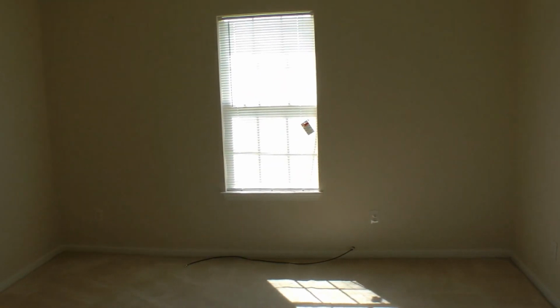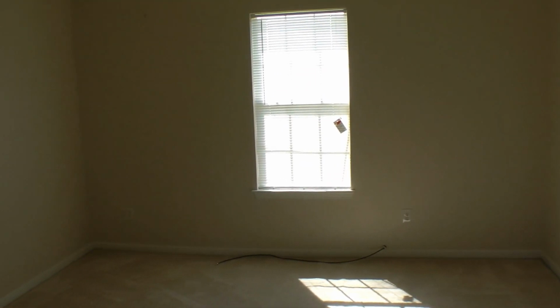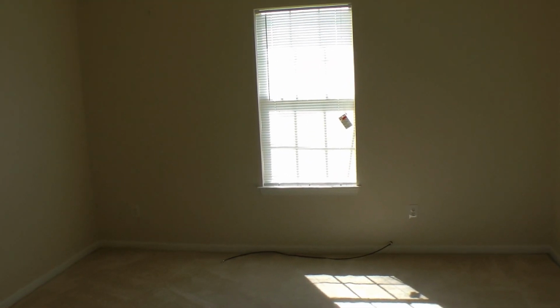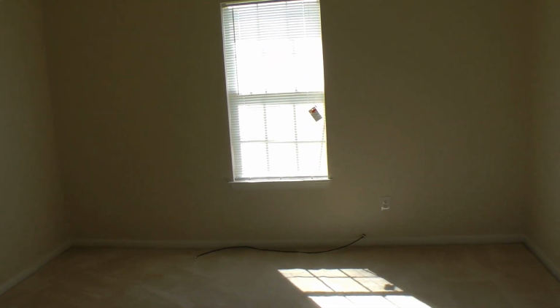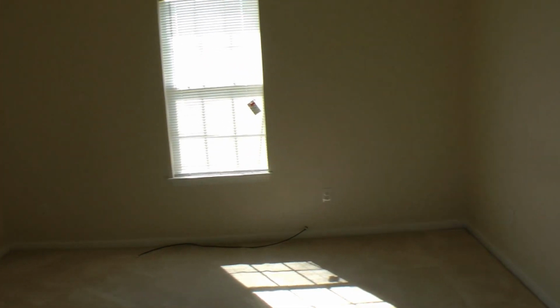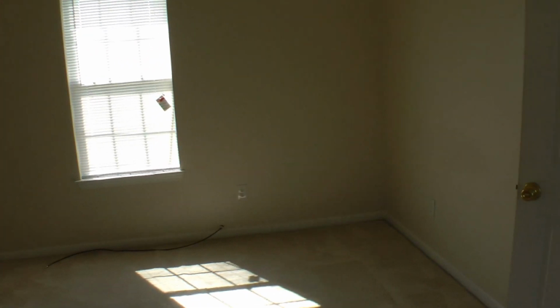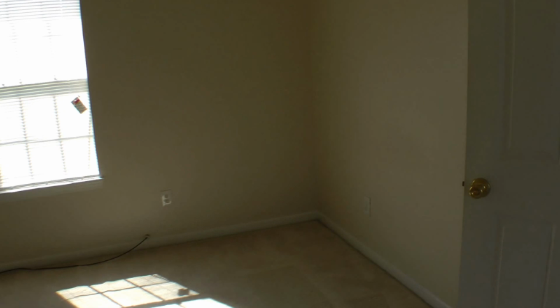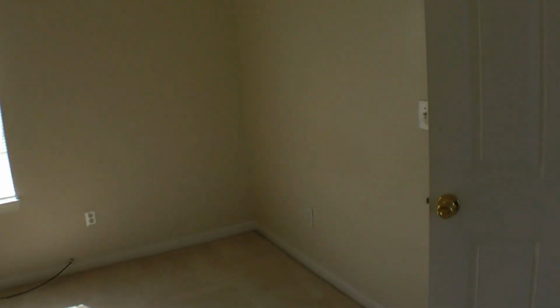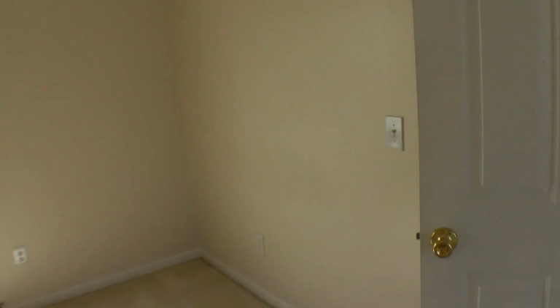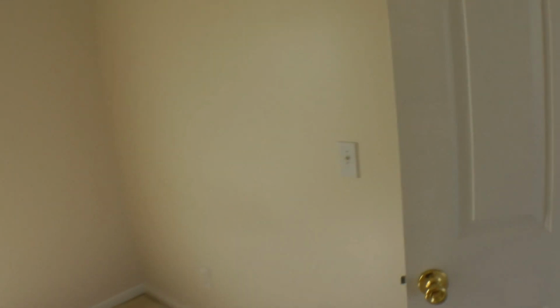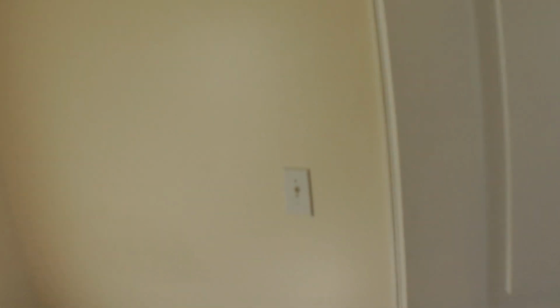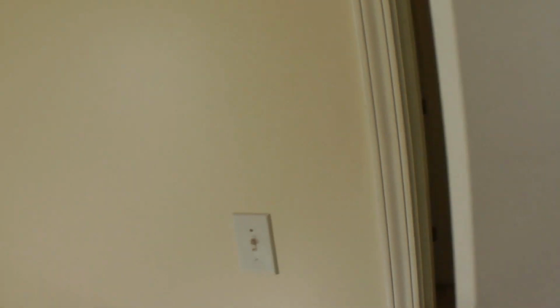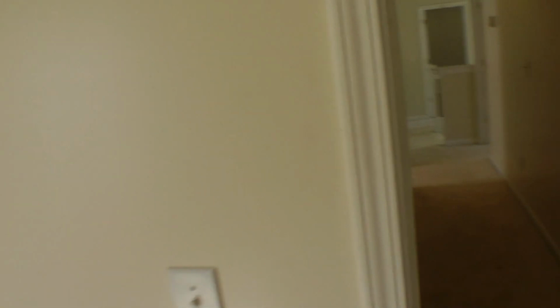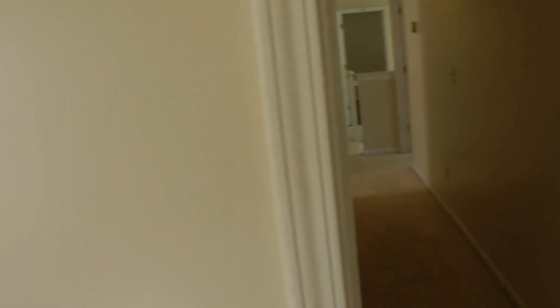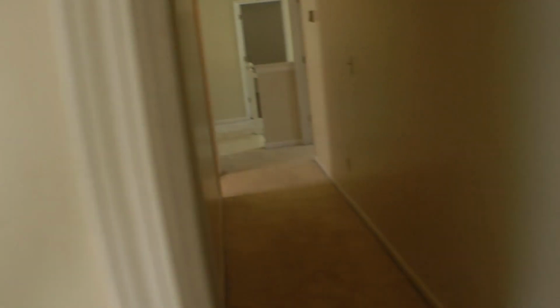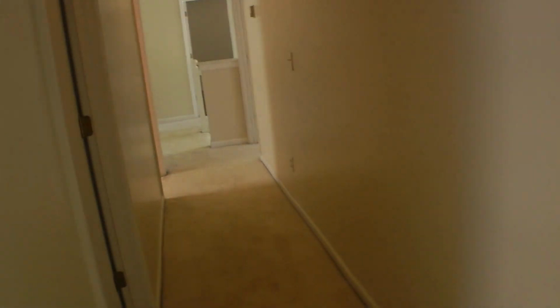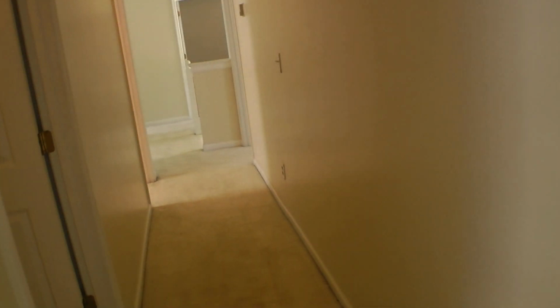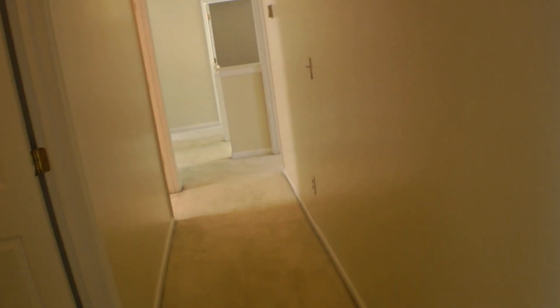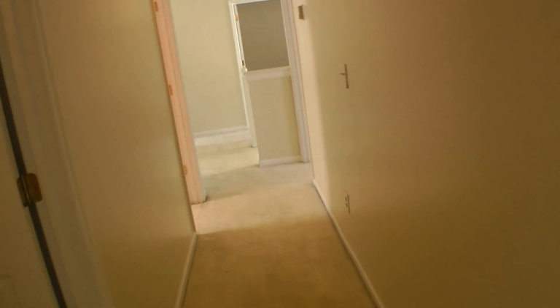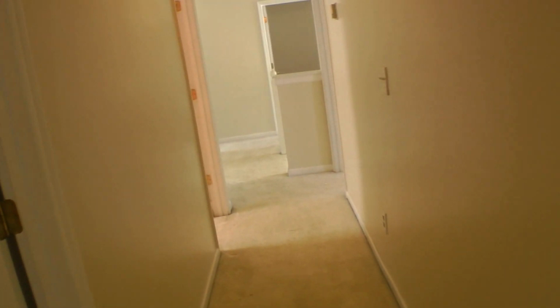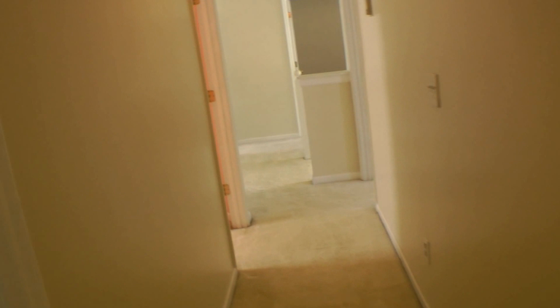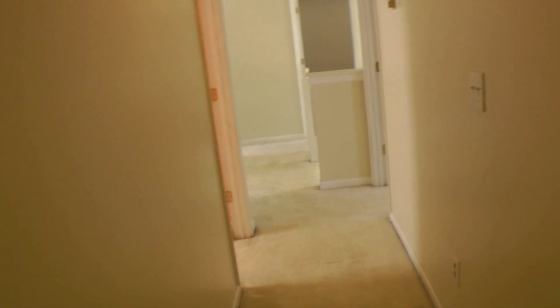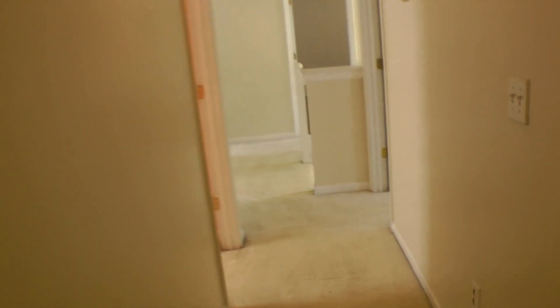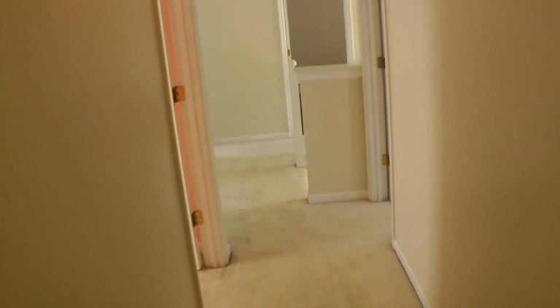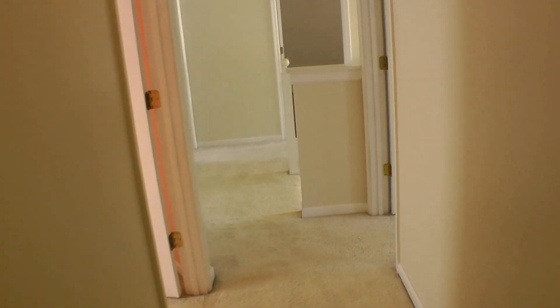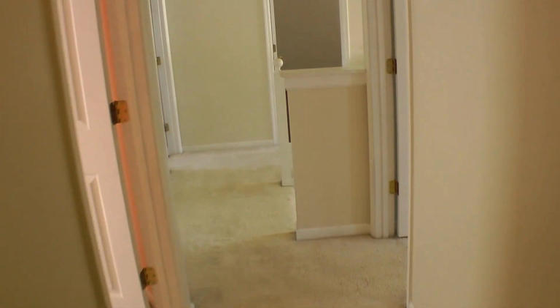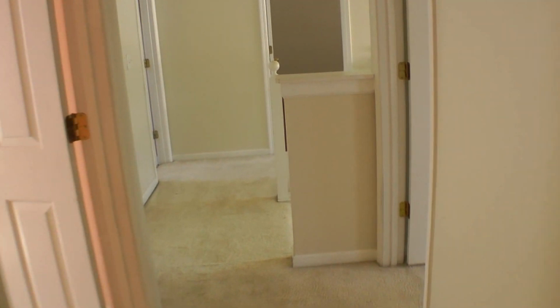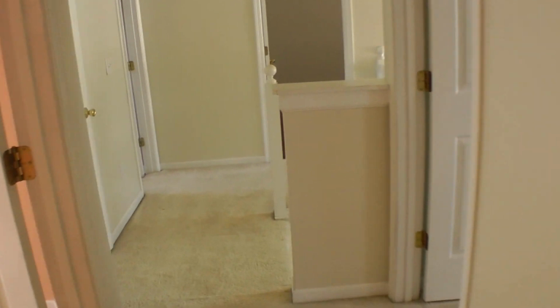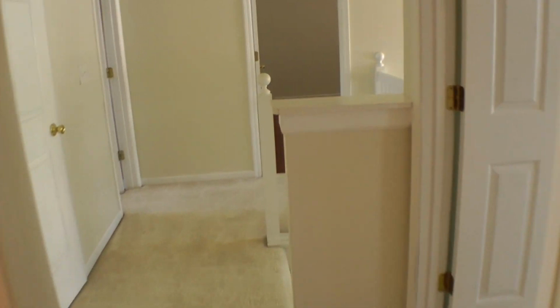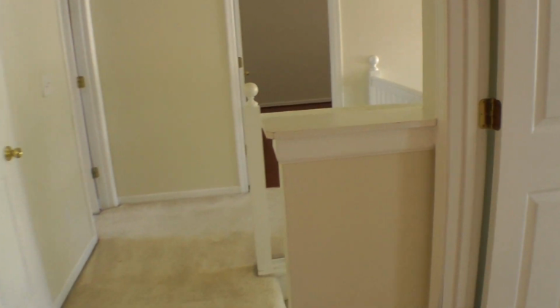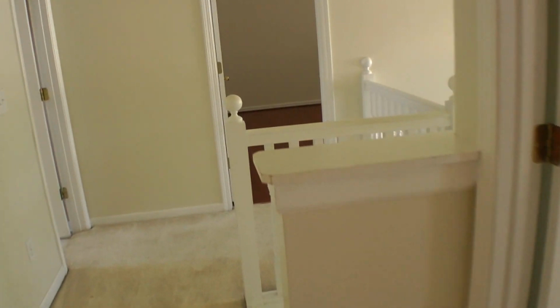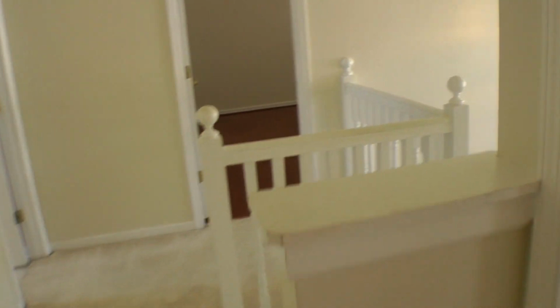We are here at 4585 Osprey Lane. Please contact Wright & Property Group to view this beautiful property in person. Thank you.